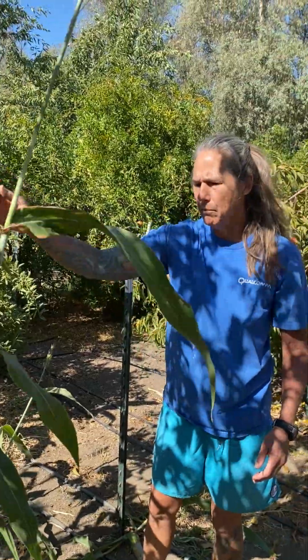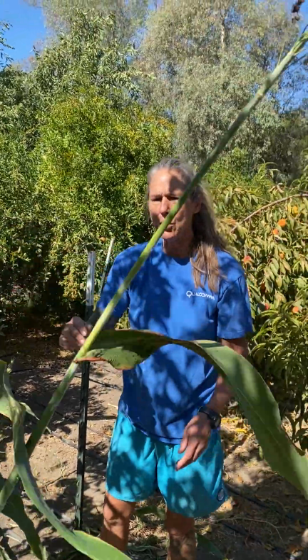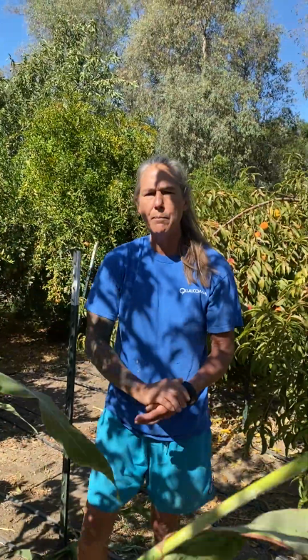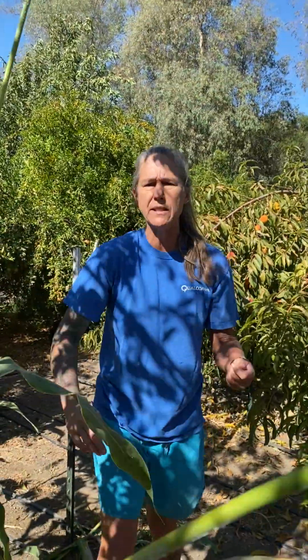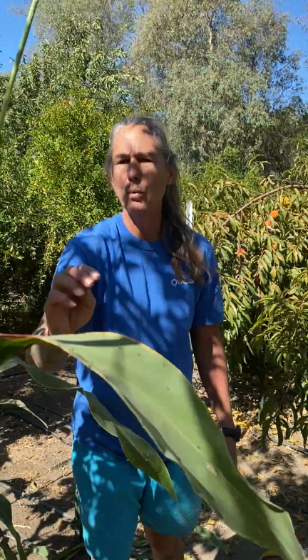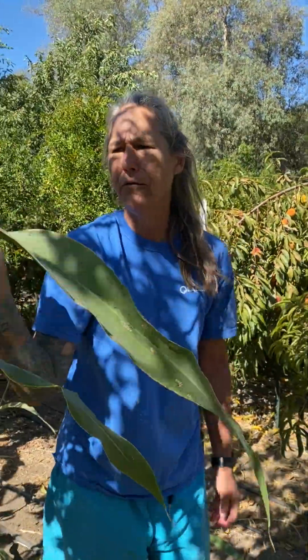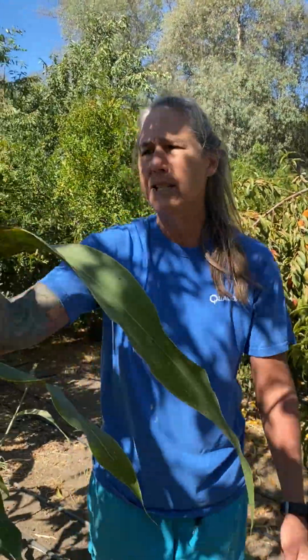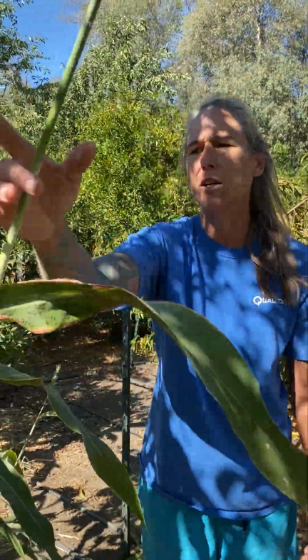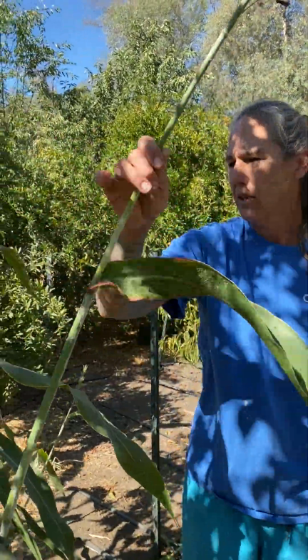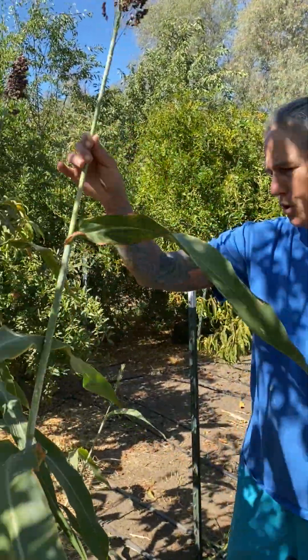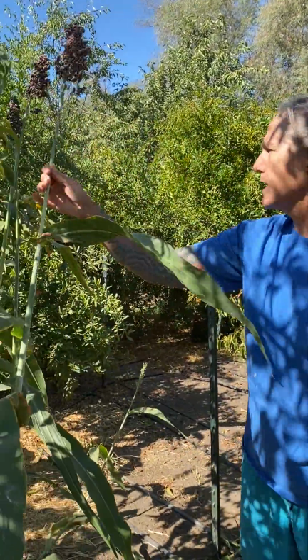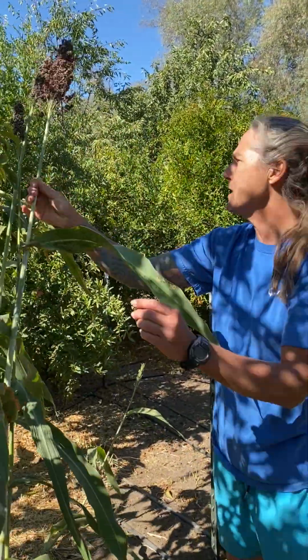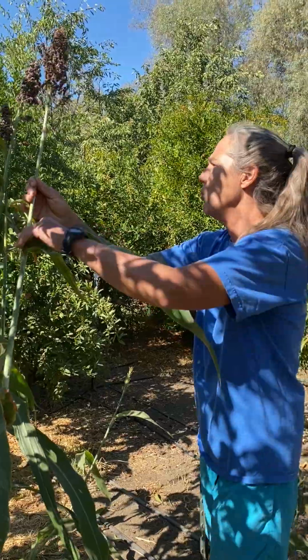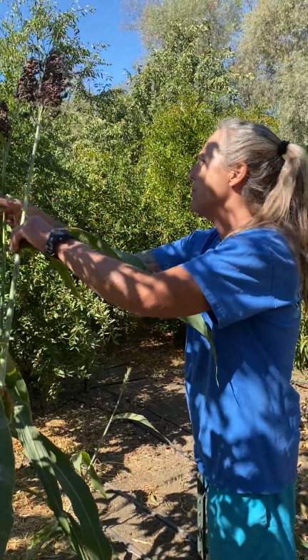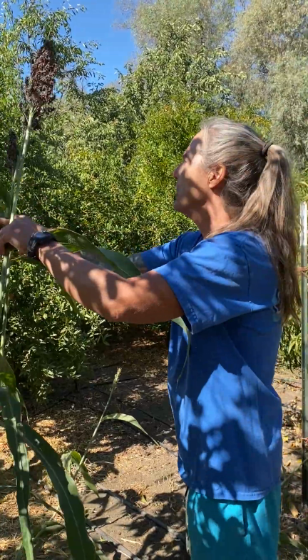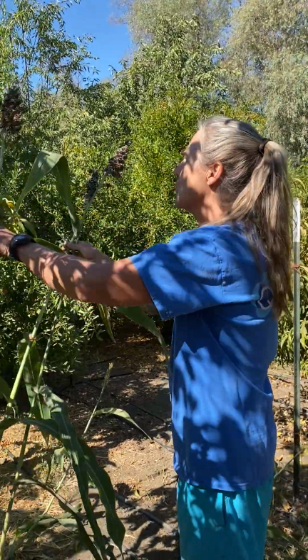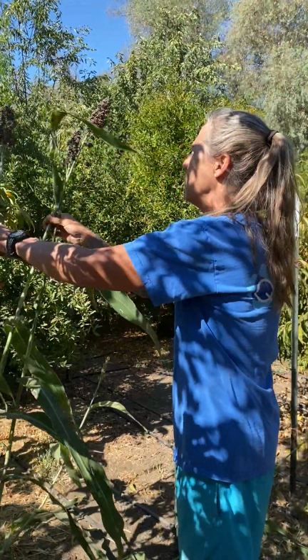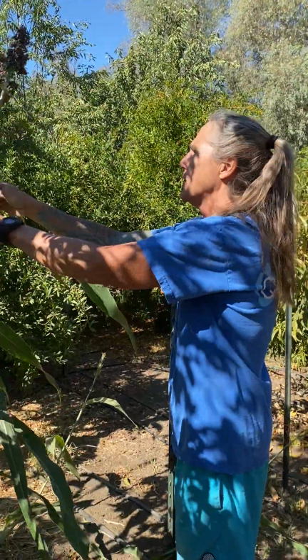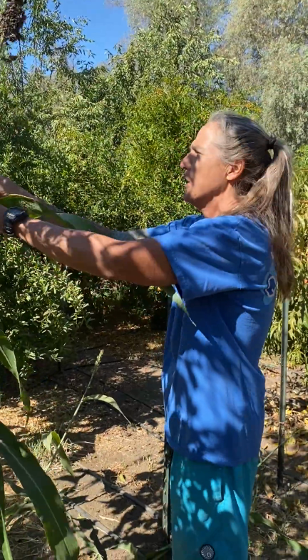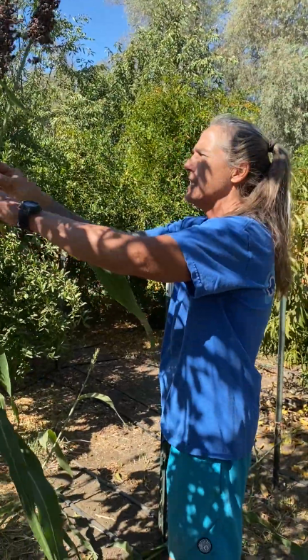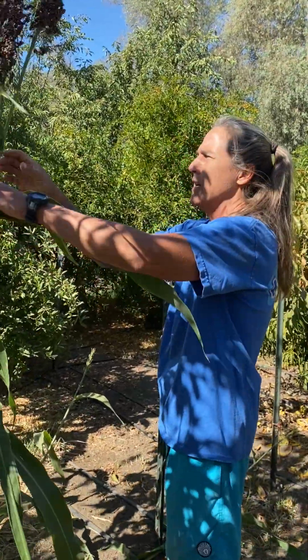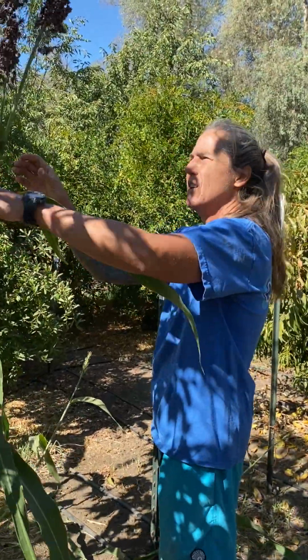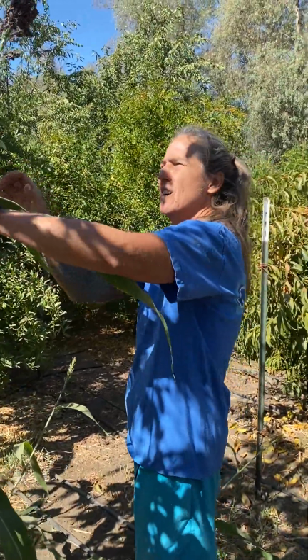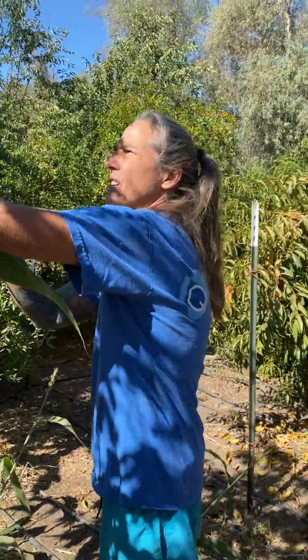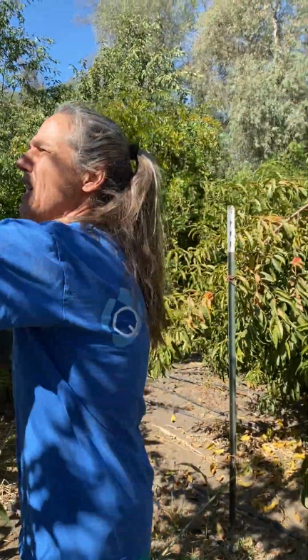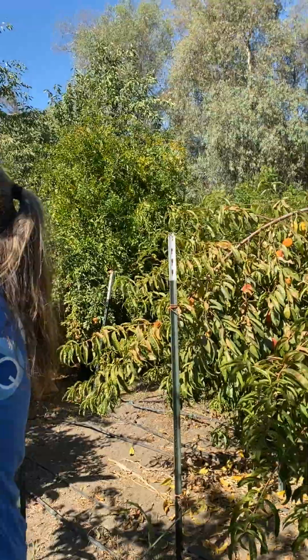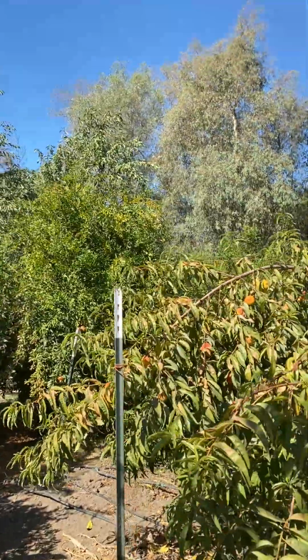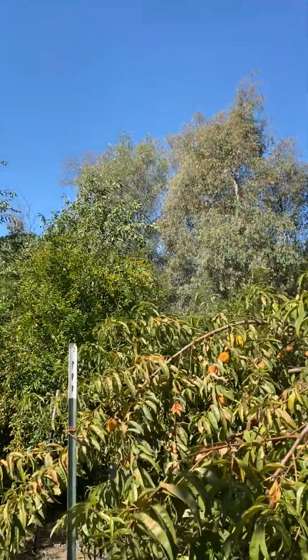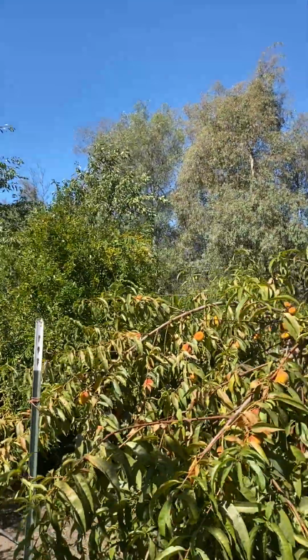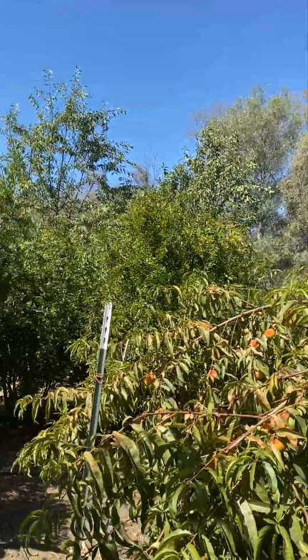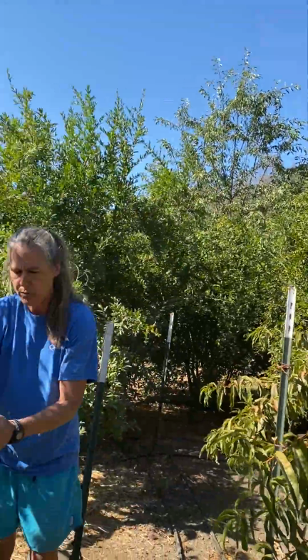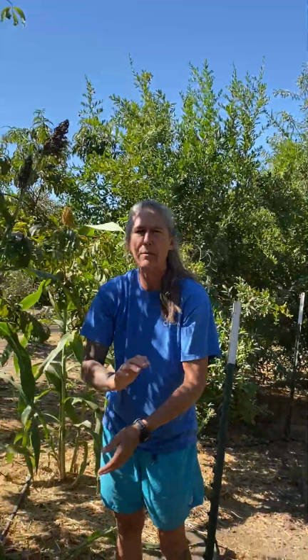My sorghum is going to hit Raya in the face here. I'm trying to keep it somewhat away because if you've grown sorghum, you realize ants love it. There may be a little bit here — they love it — and I'm trying to keep so many of them away from her.